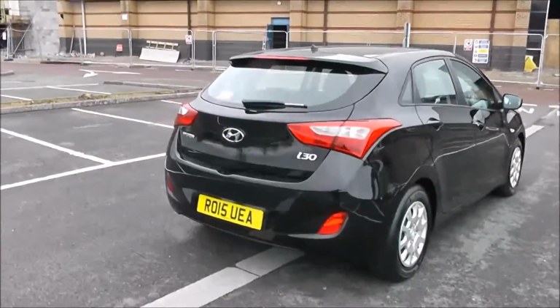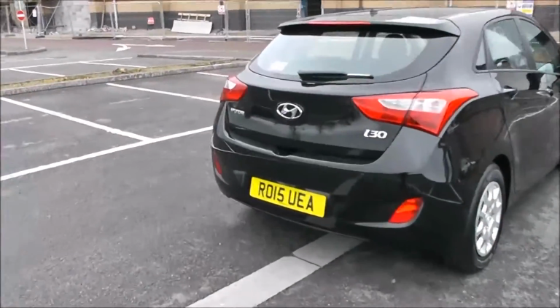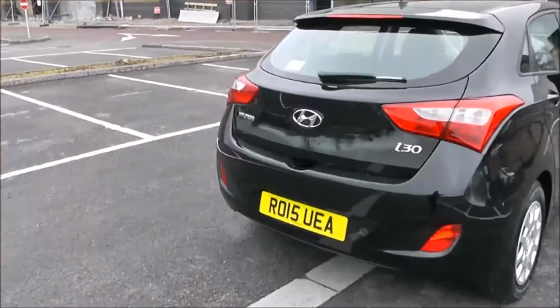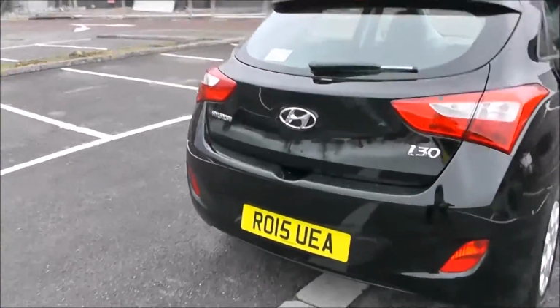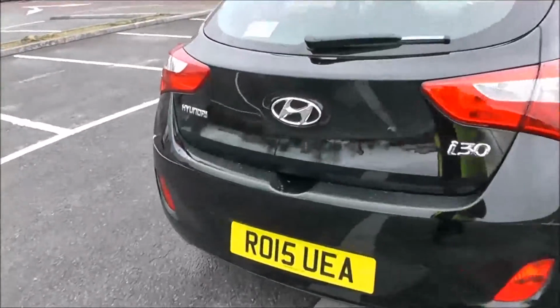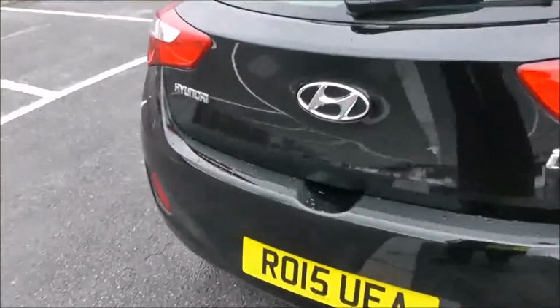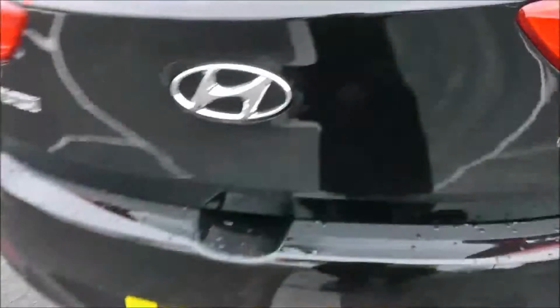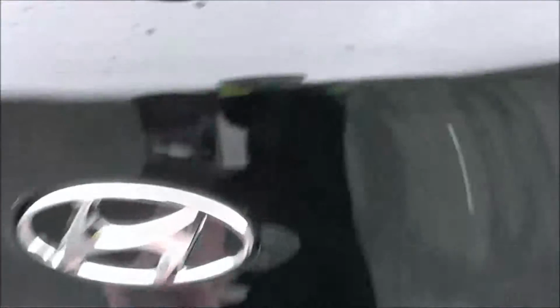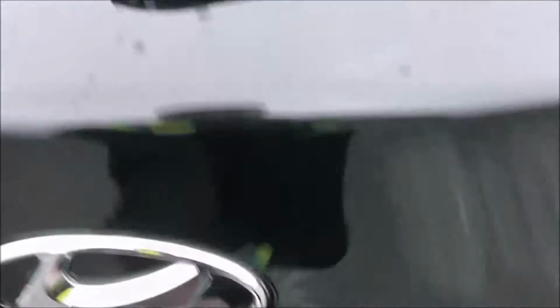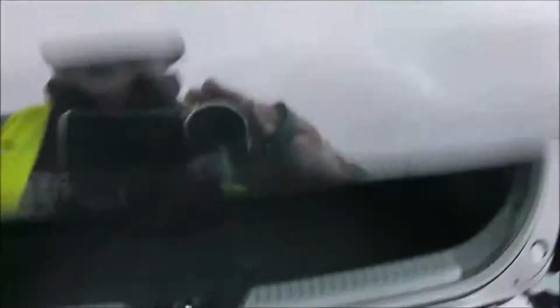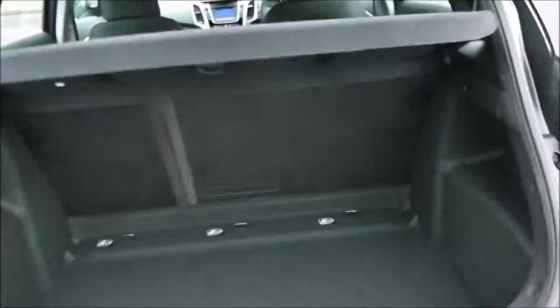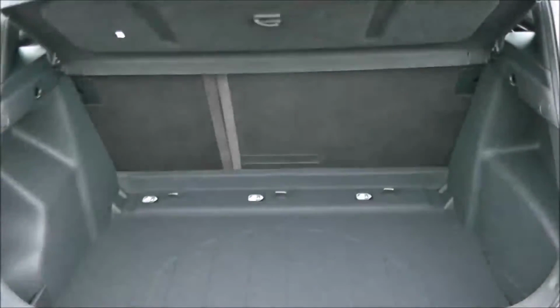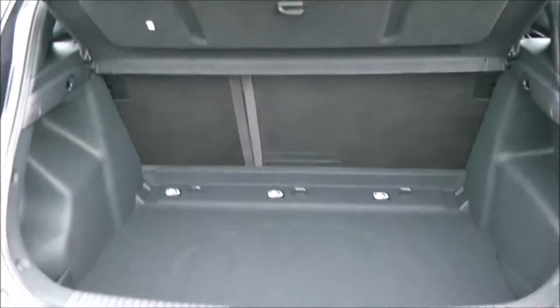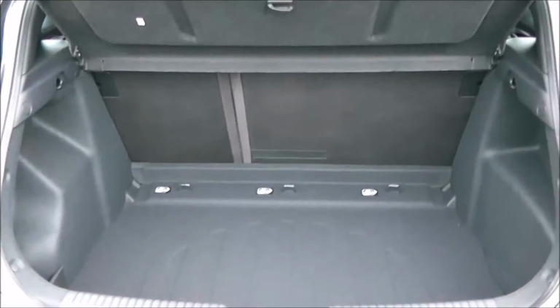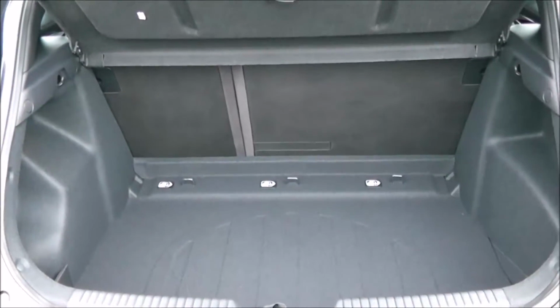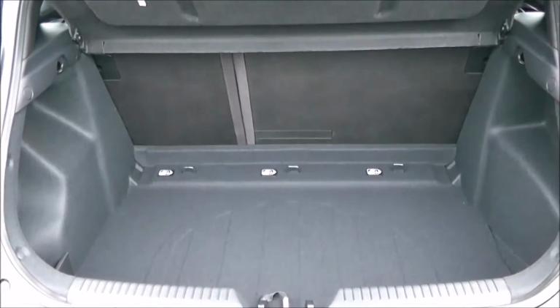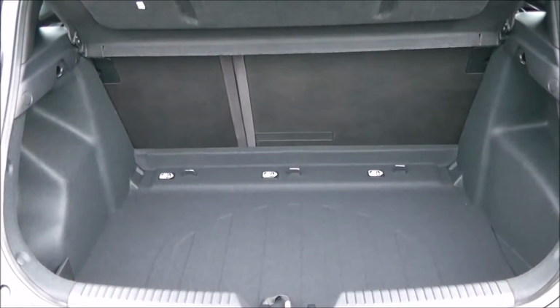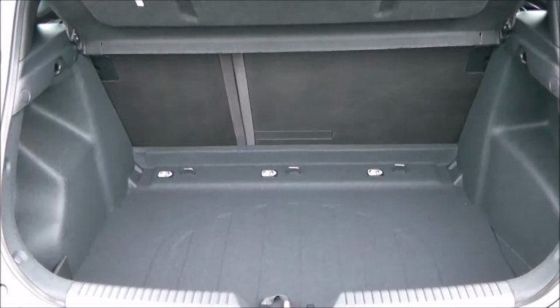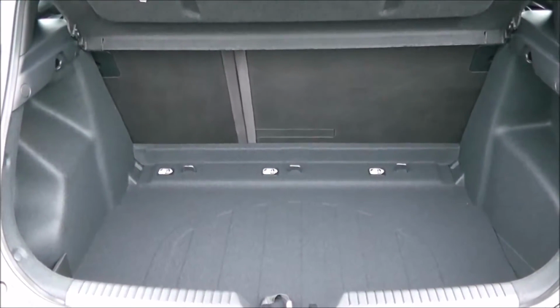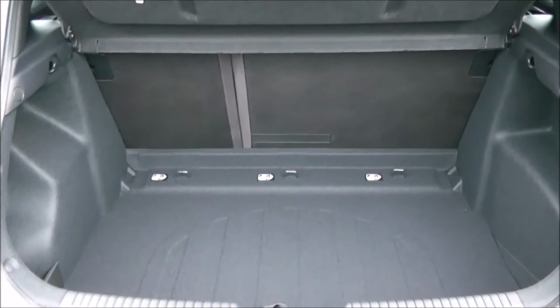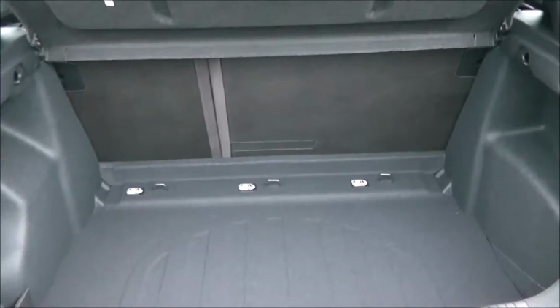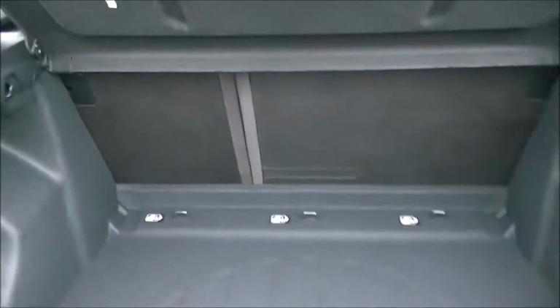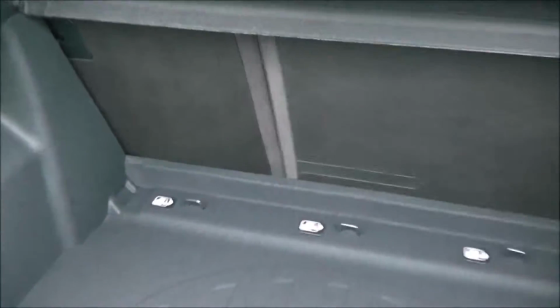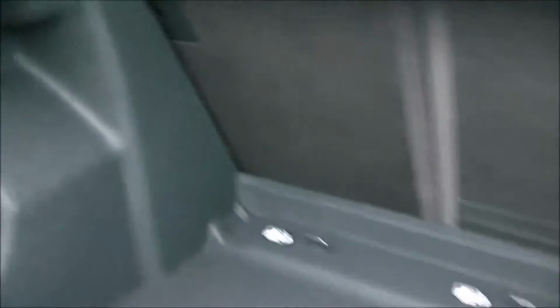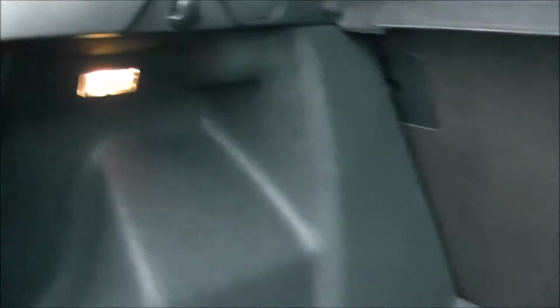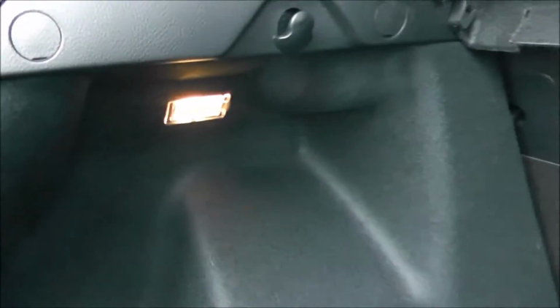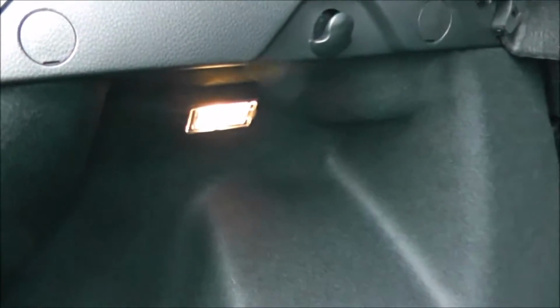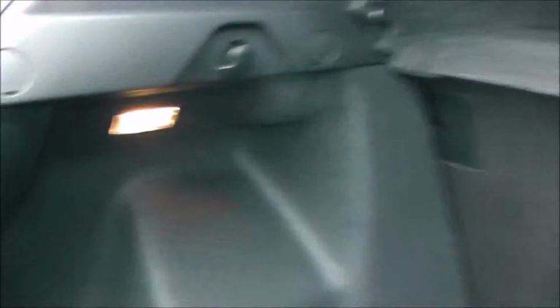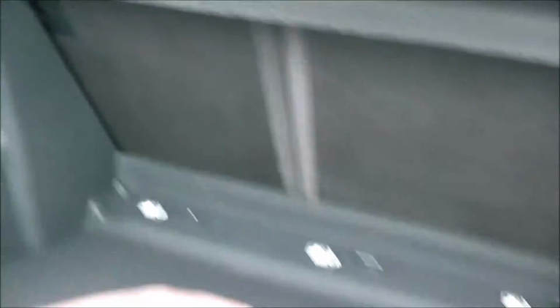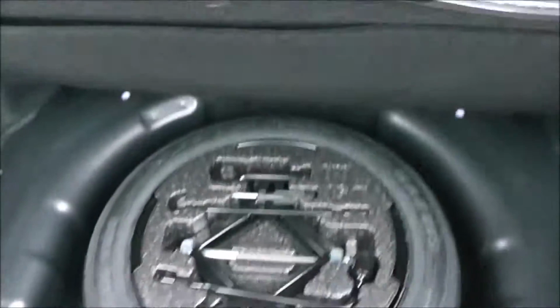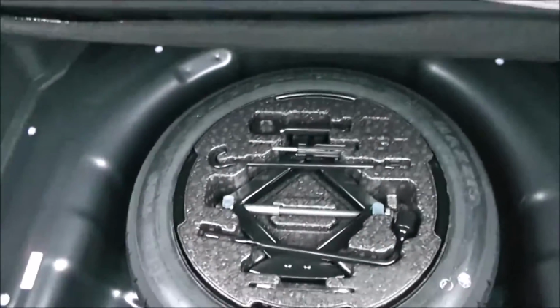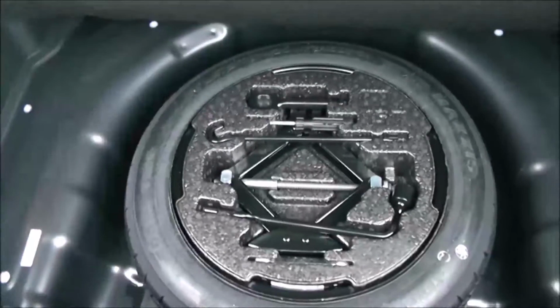I'm going to go inside now, starting with the boot. You've got a decent sized boot space there with a 60-40 rear seat split, in the eventuality you need to pop a seat down to accommodate some extra luggage. There's access to the interior on the left-hand side and a spare tyre underneath.